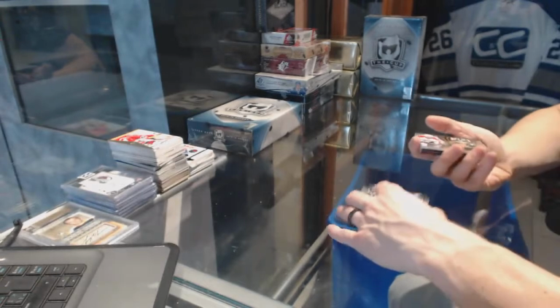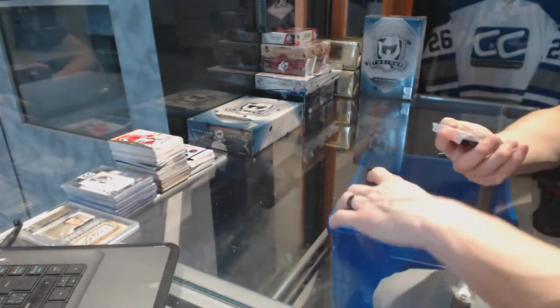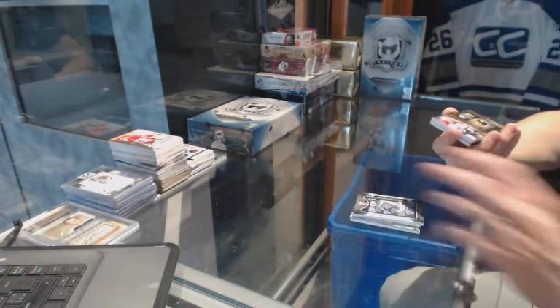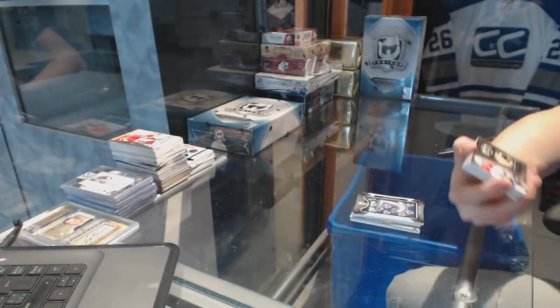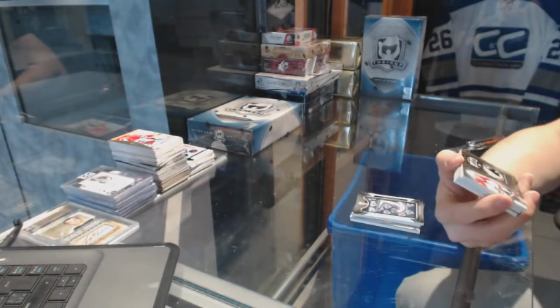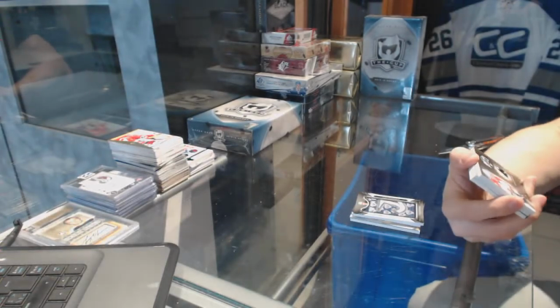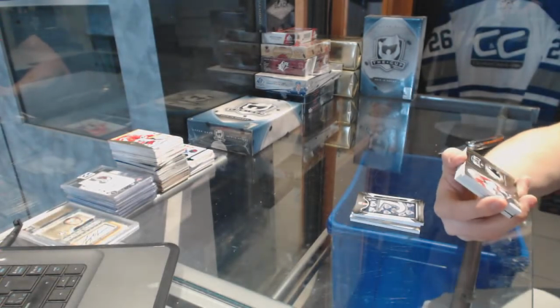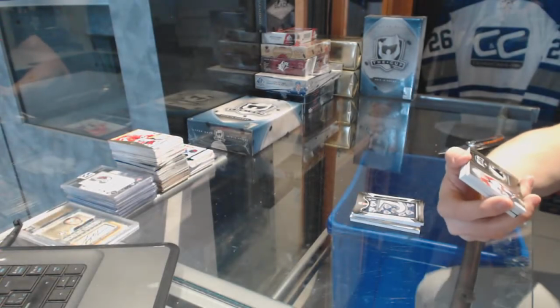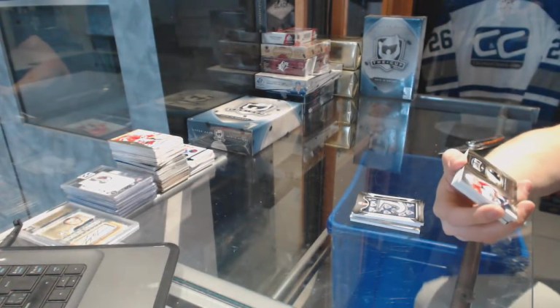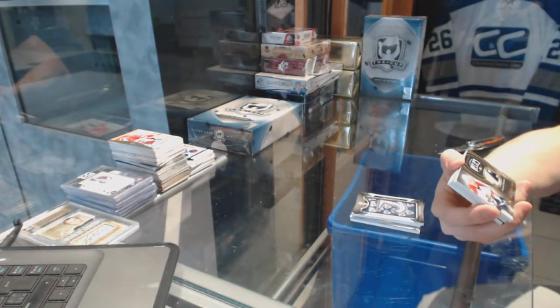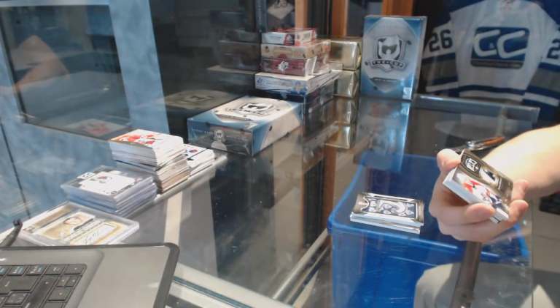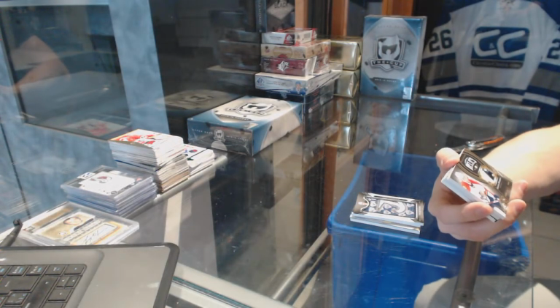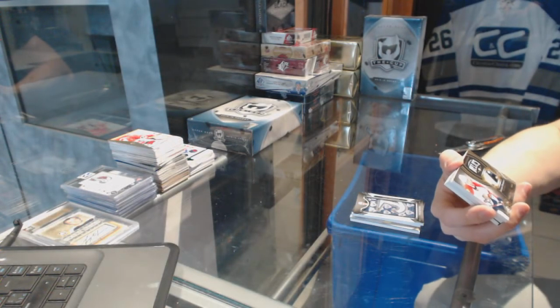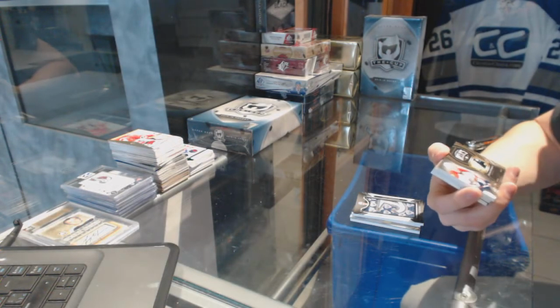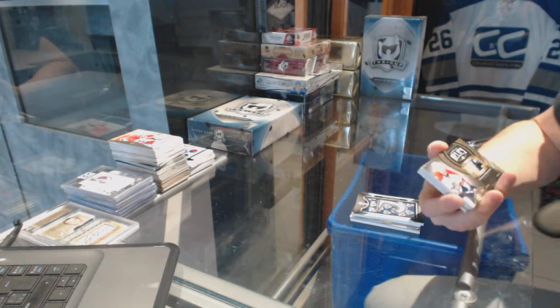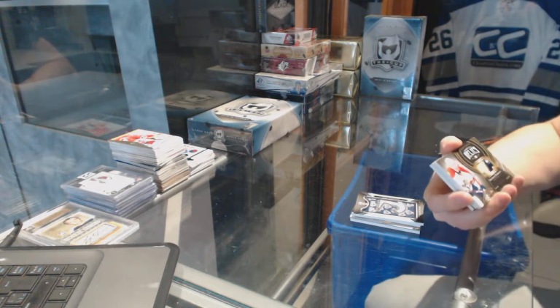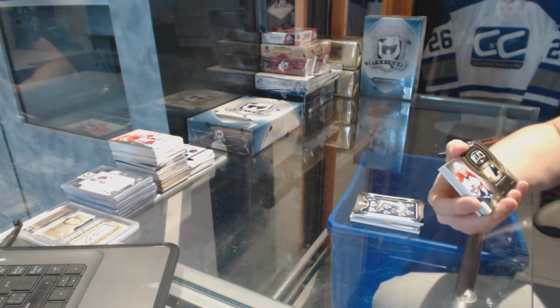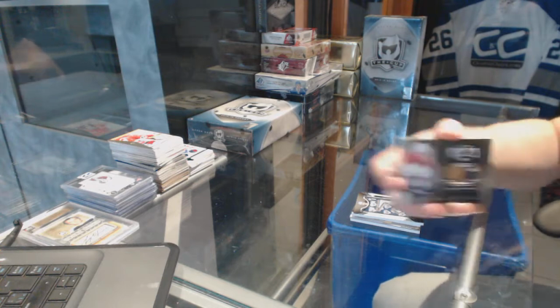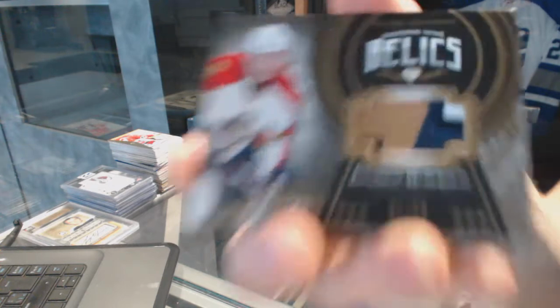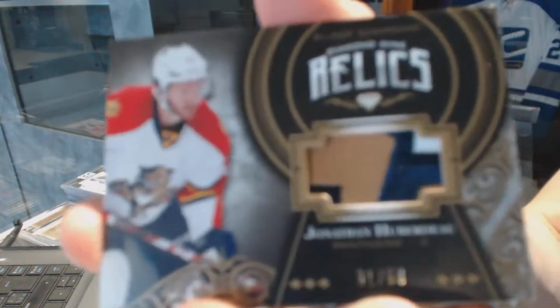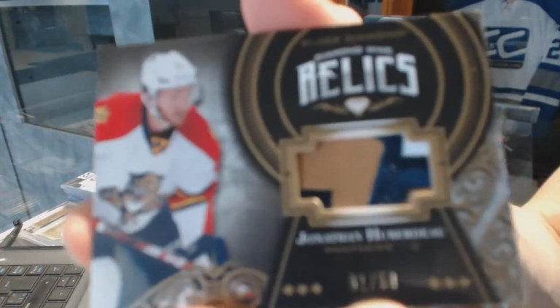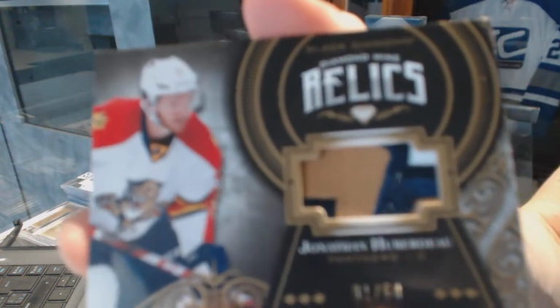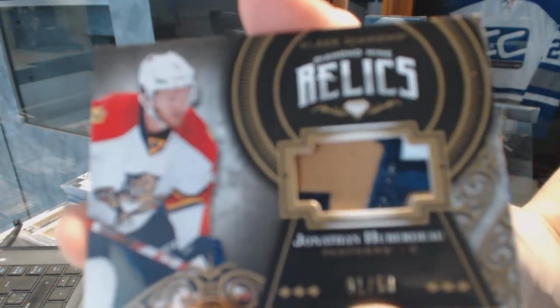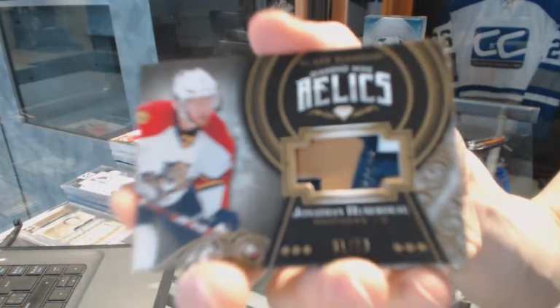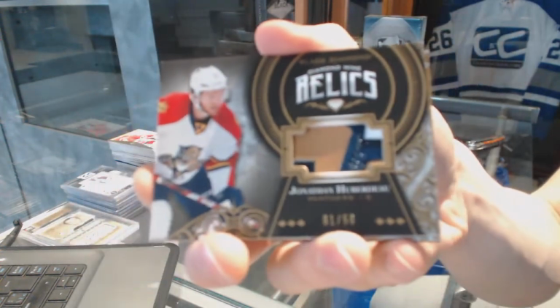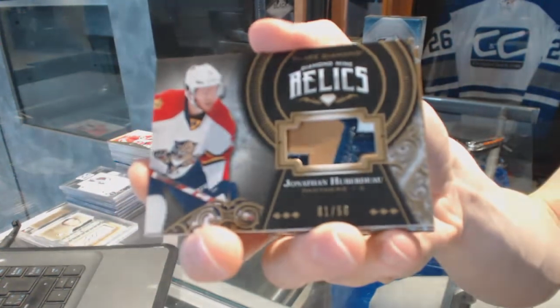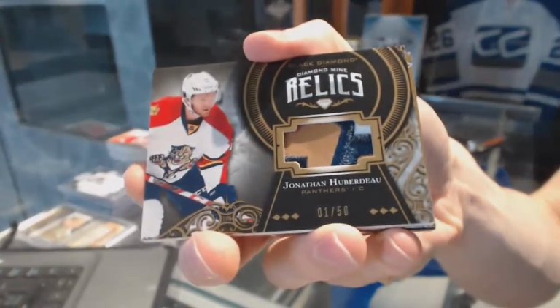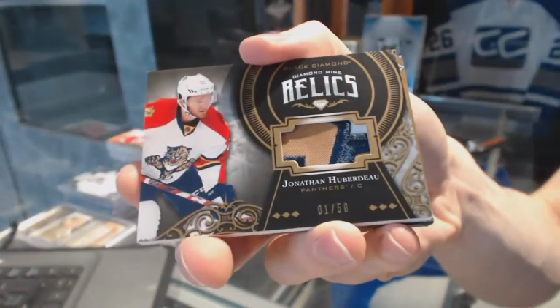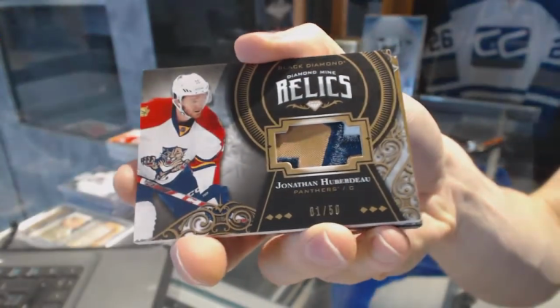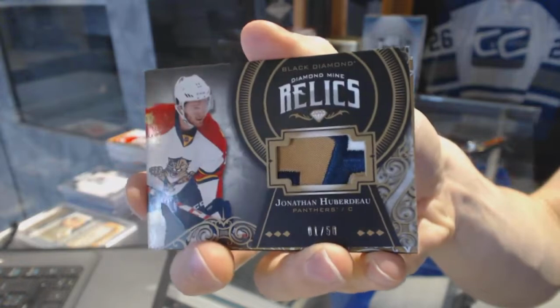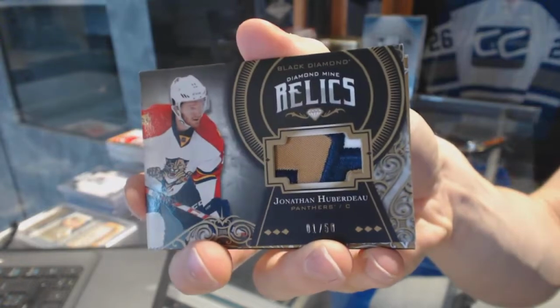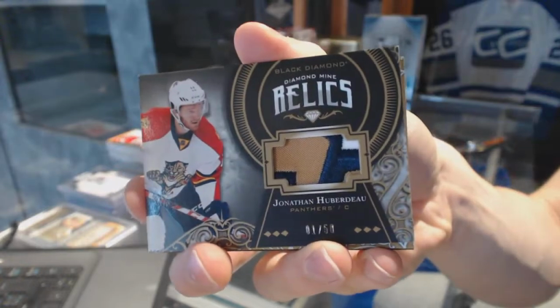Oh cool — we've got a three-color Diamond Mine relics patch numbered one of 50 for the Florida Panthers — Jonathan Huberdeau.